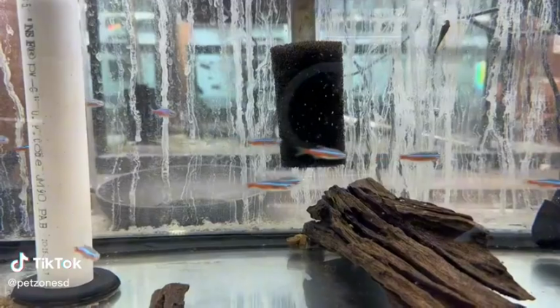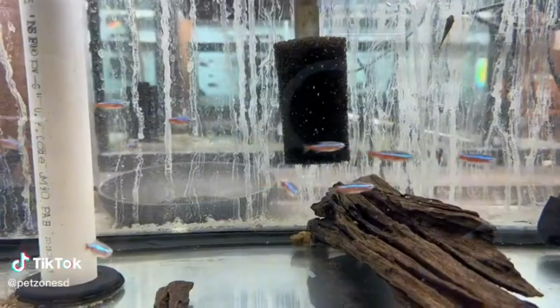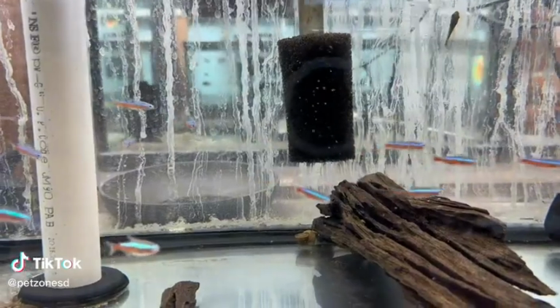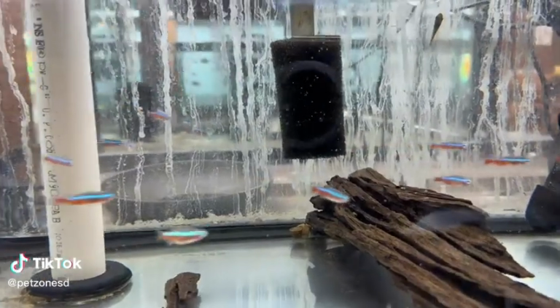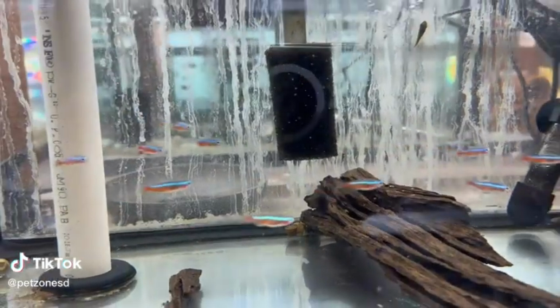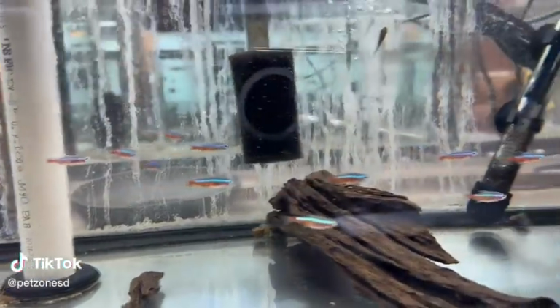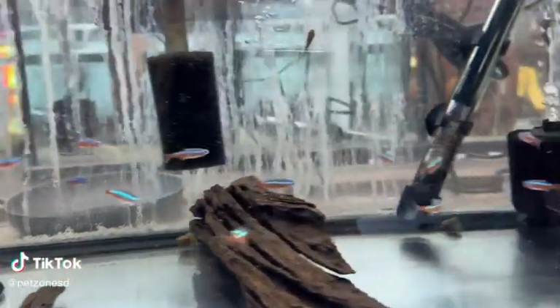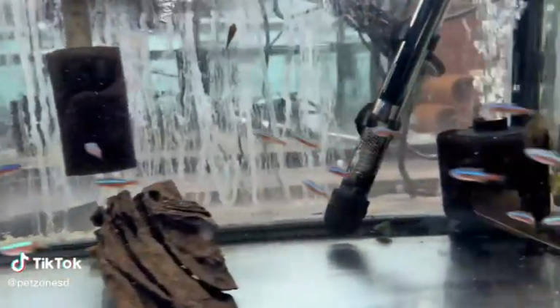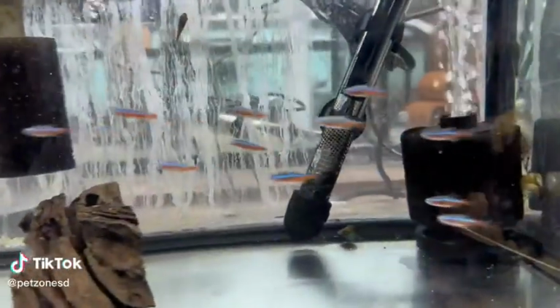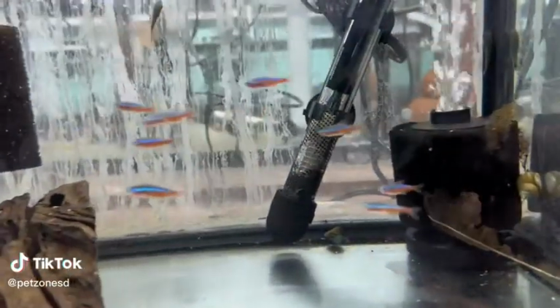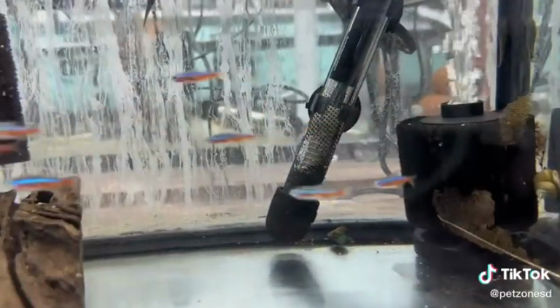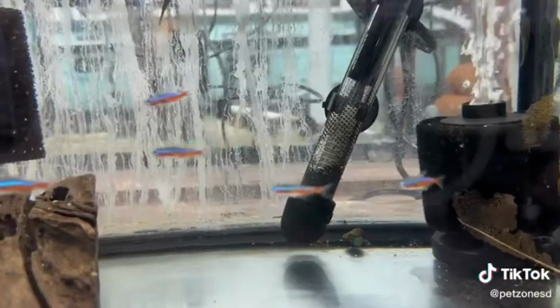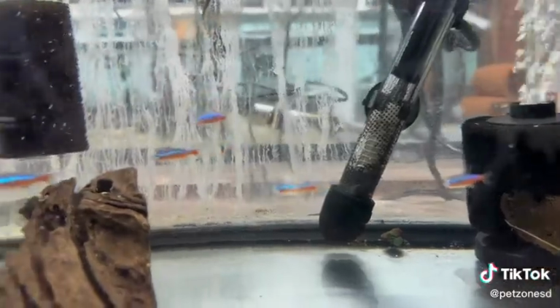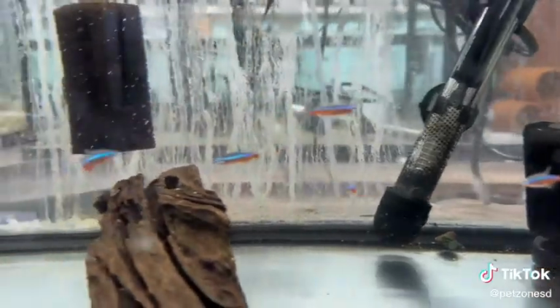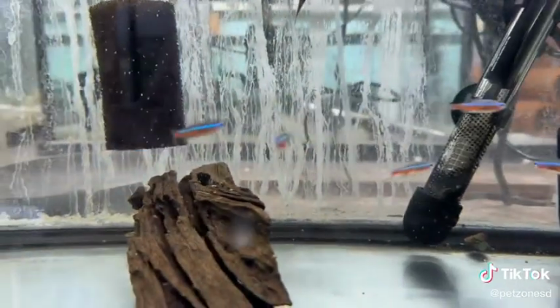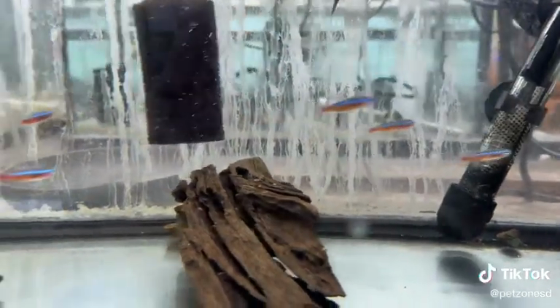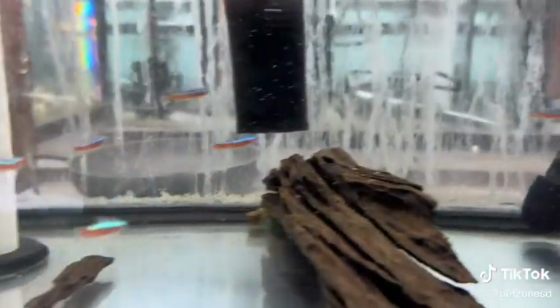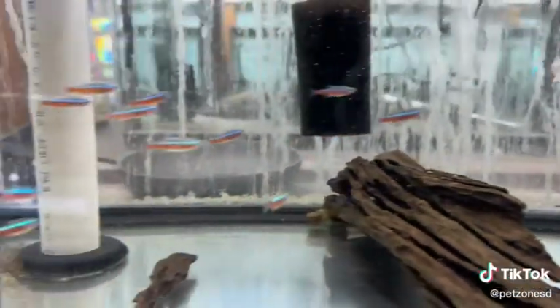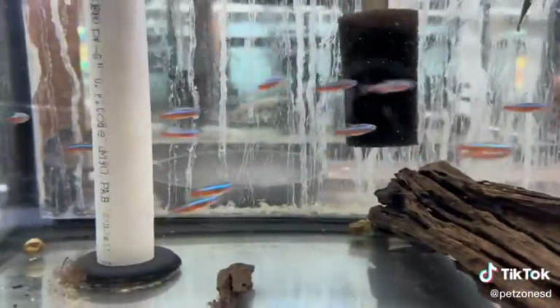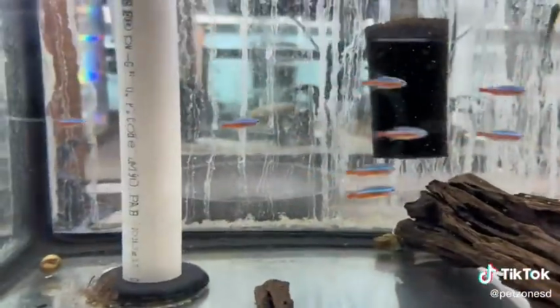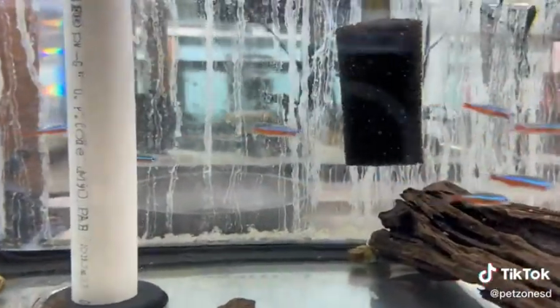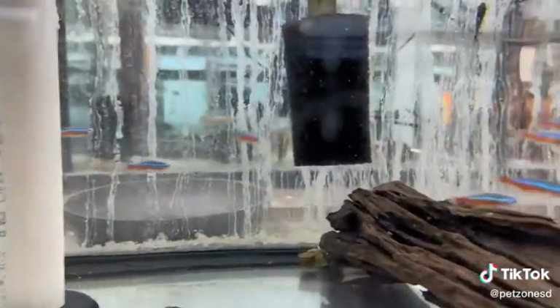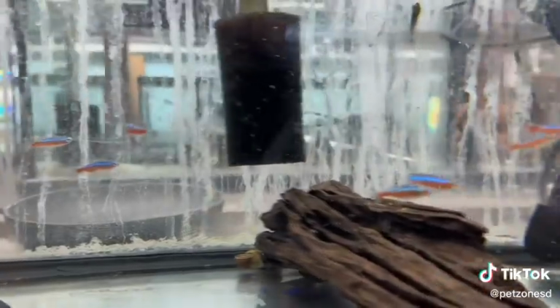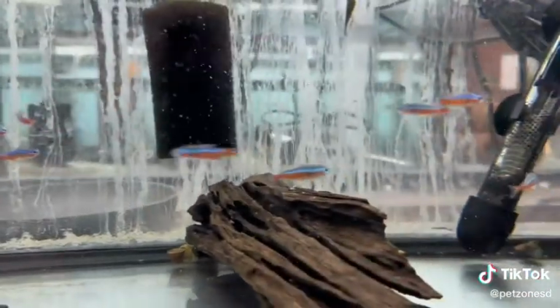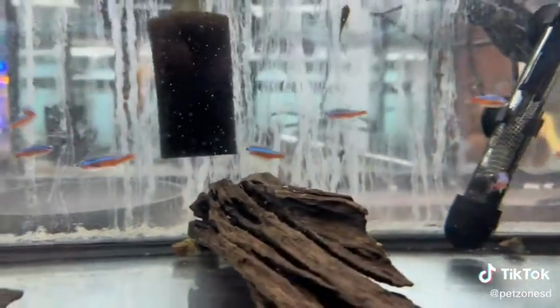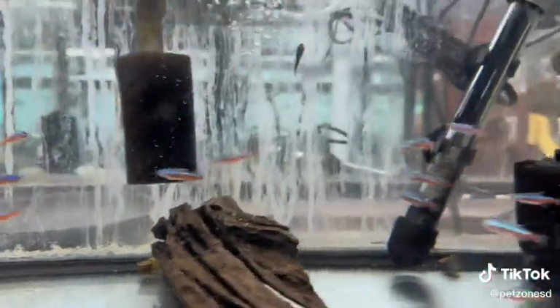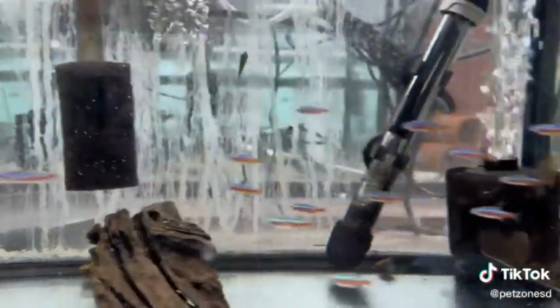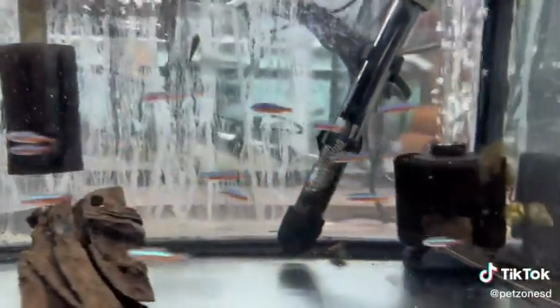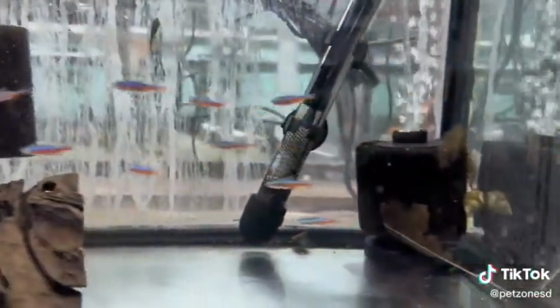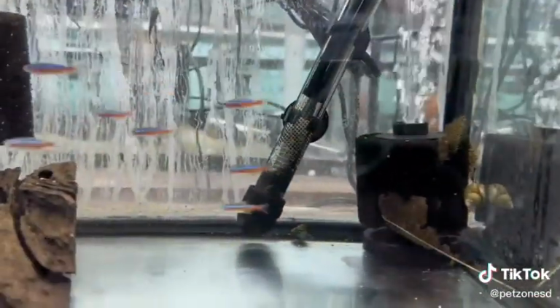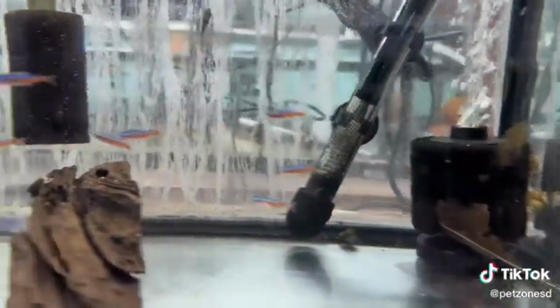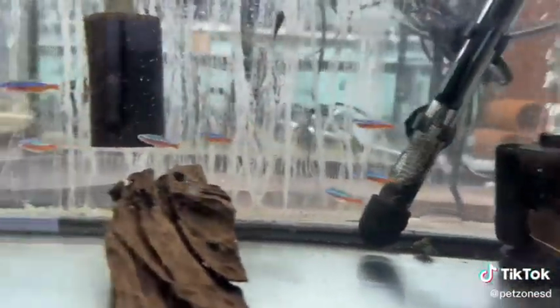The Cardinal Tetras are a hobby classic and look excellent in planted tanks in groups of 5 to 10 or more. These guys are nice because they have a full red body and a bright neon stripe, in comparison to the Neon Tetra which does not have a full red body.